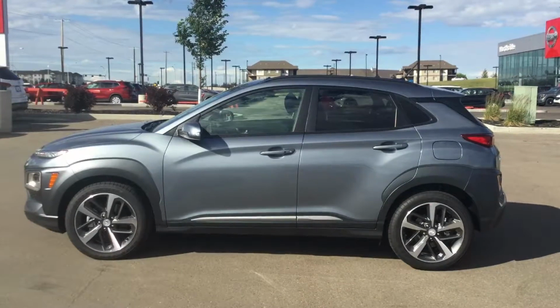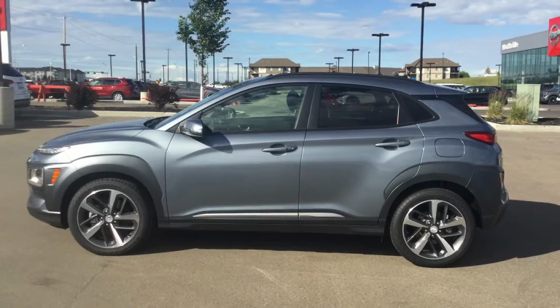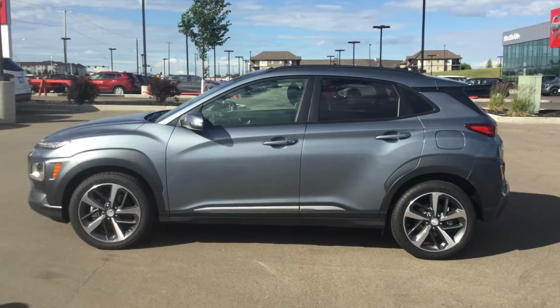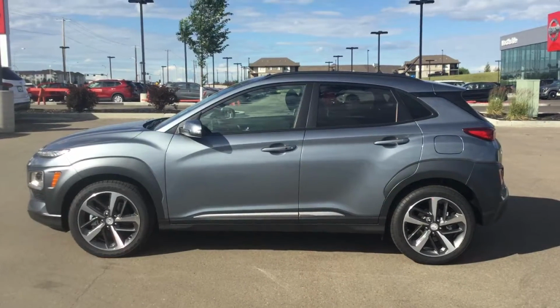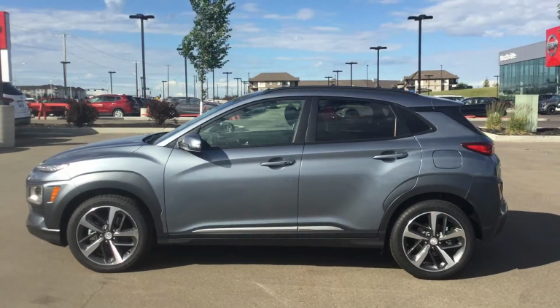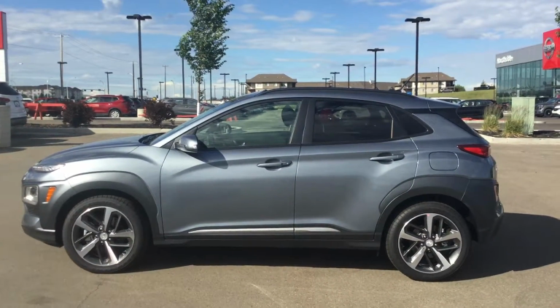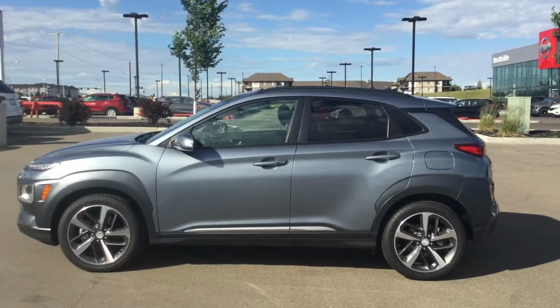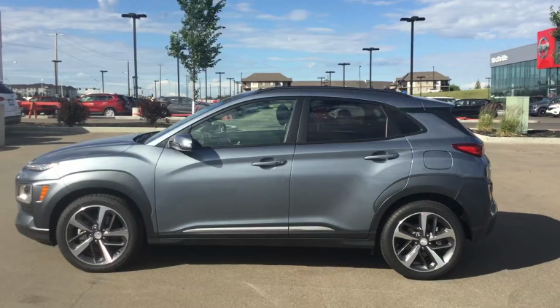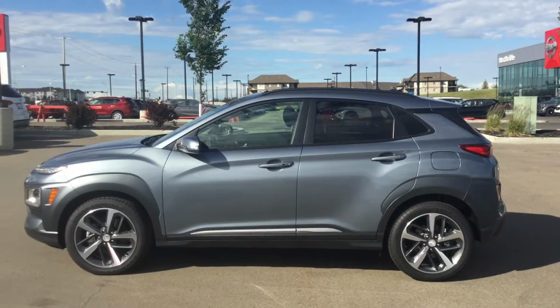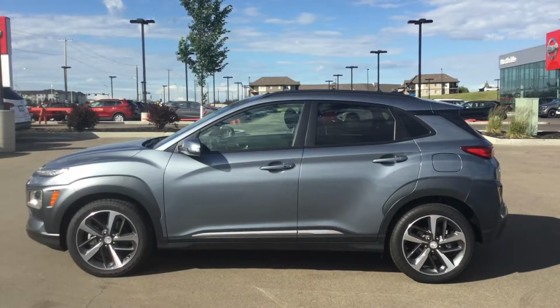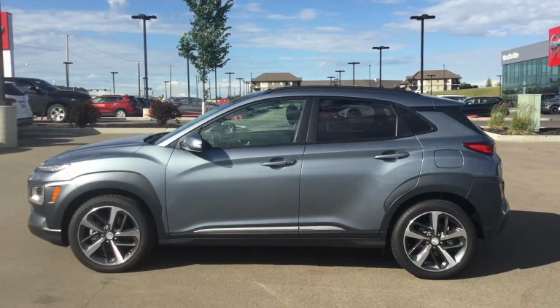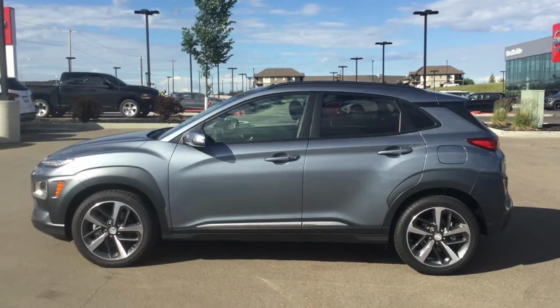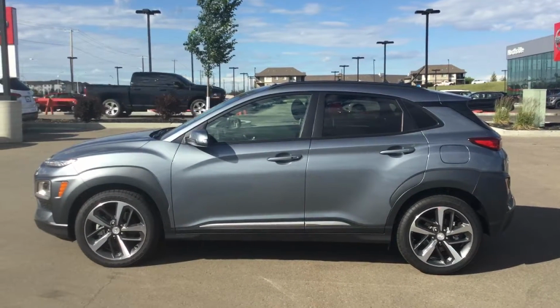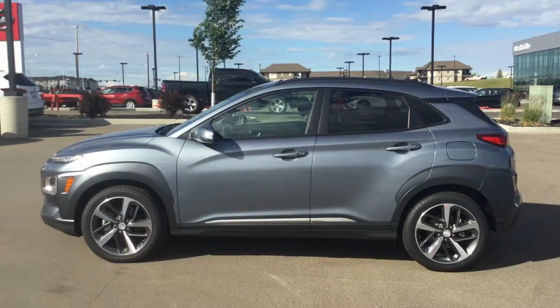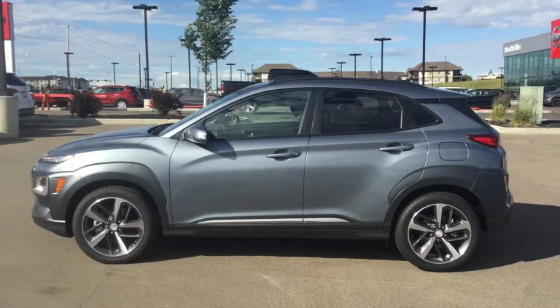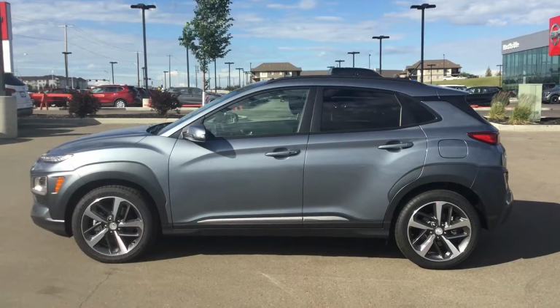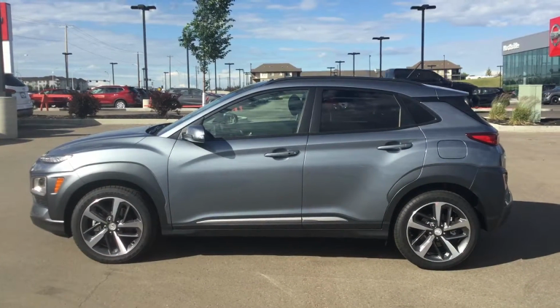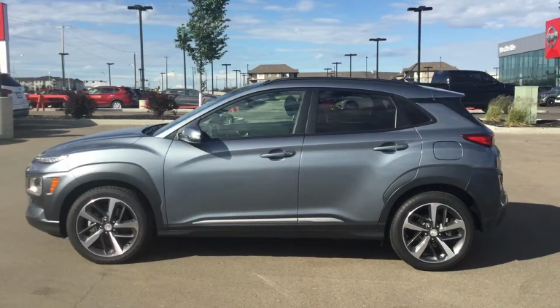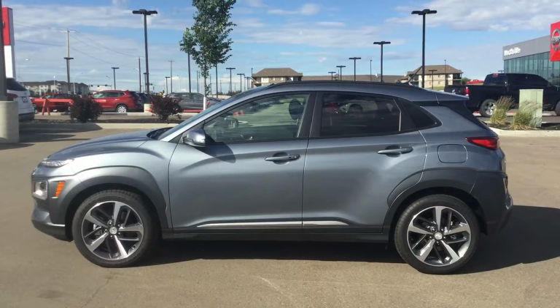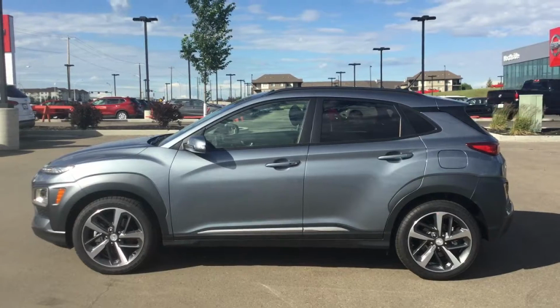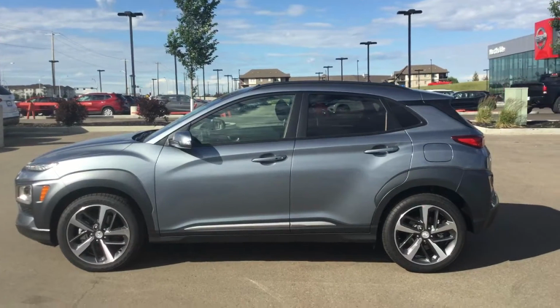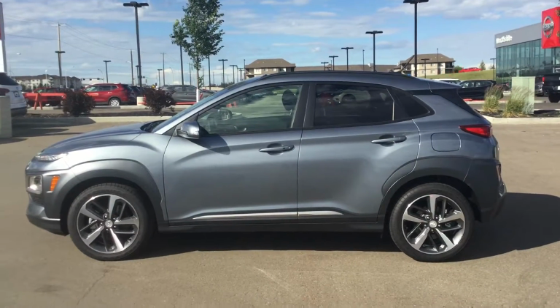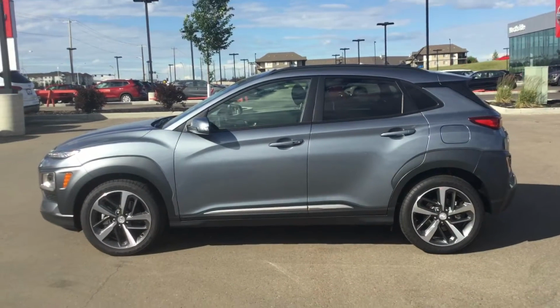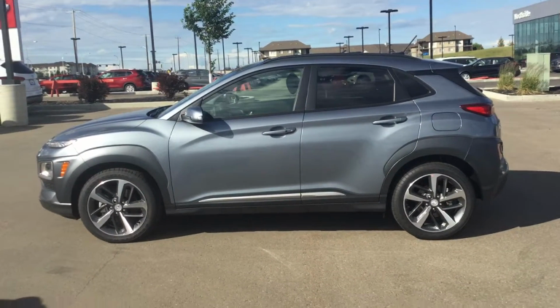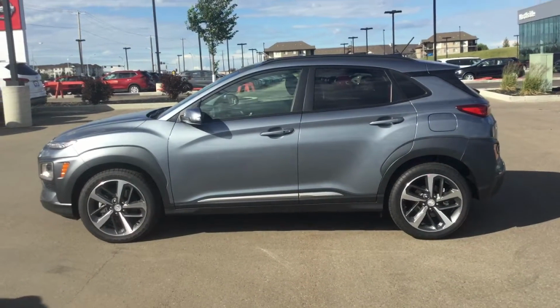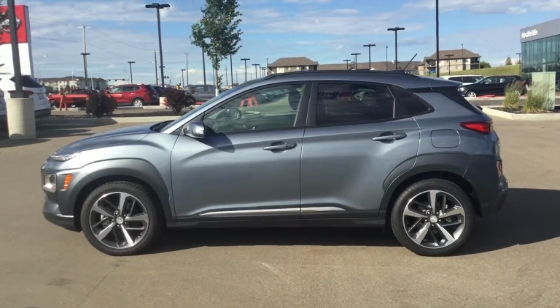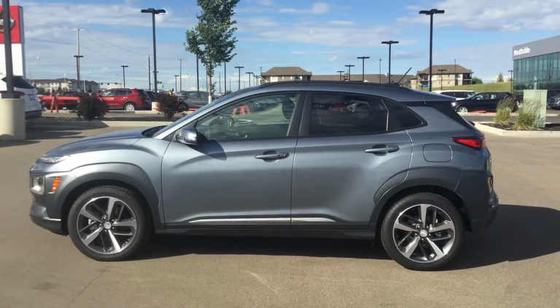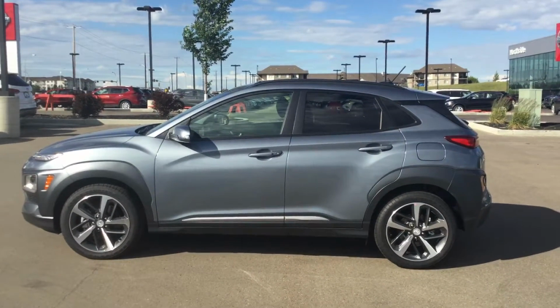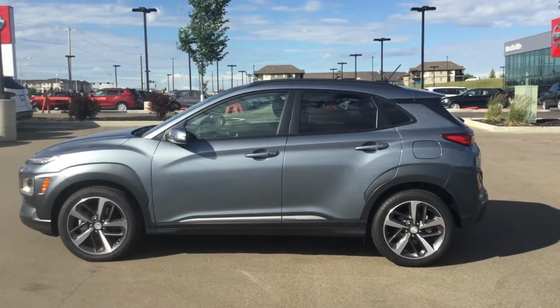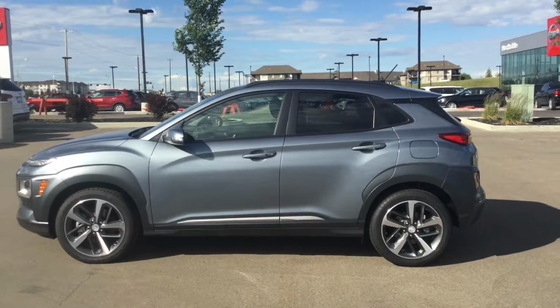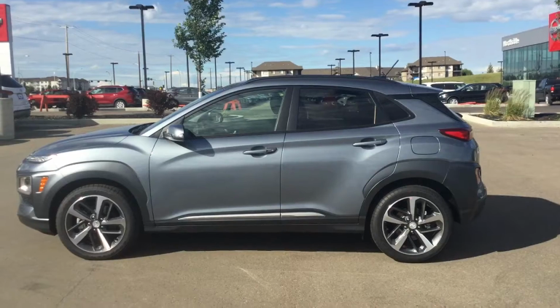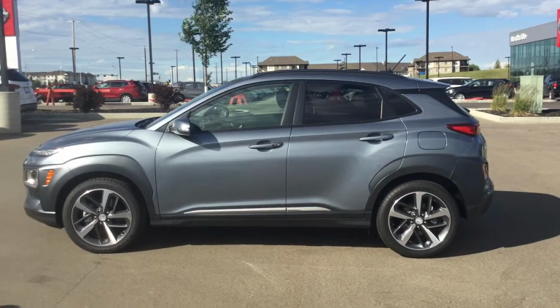Hey Clayton, this is Carlo from River City Hyundai. Just want to say thank you very much for inquiring on our 2018 Hyundai Kona Ultimate. This one is the silver in color. I'm just going to do a quick video here, show you some key features and I look forward to earning your business.